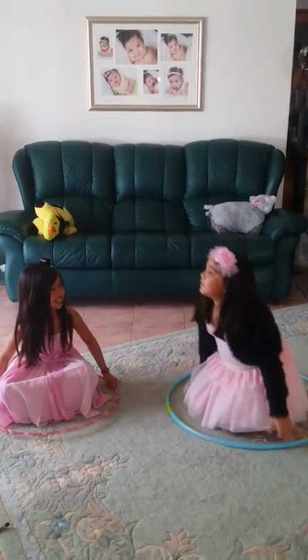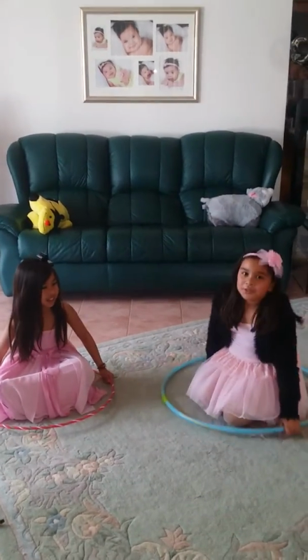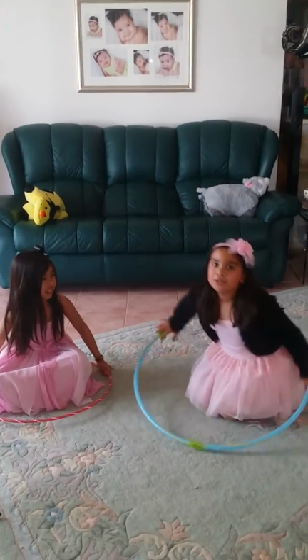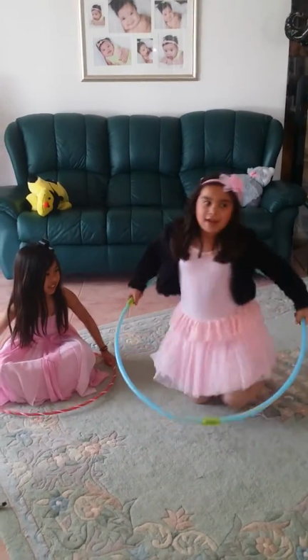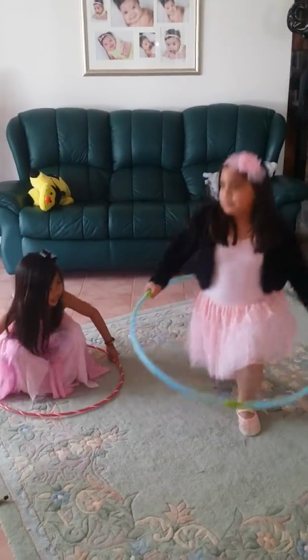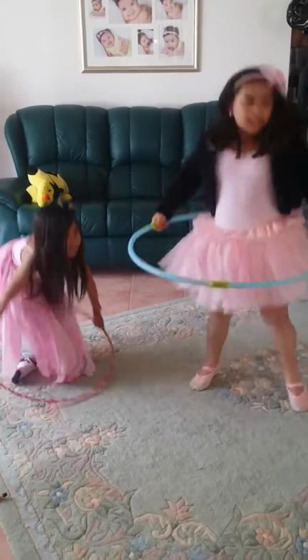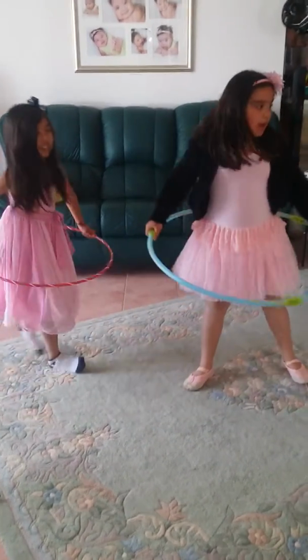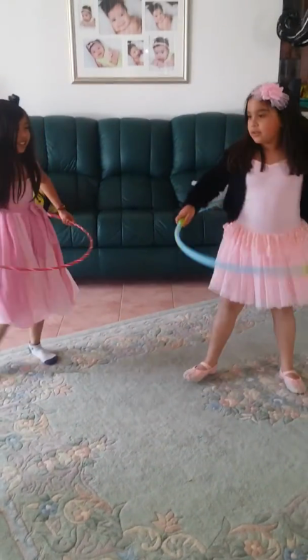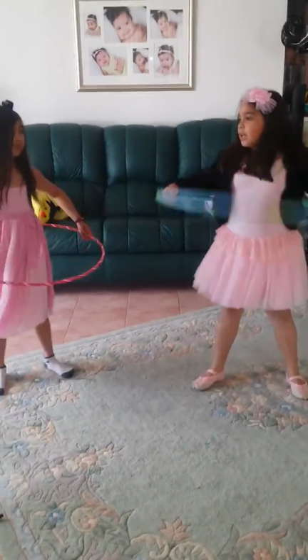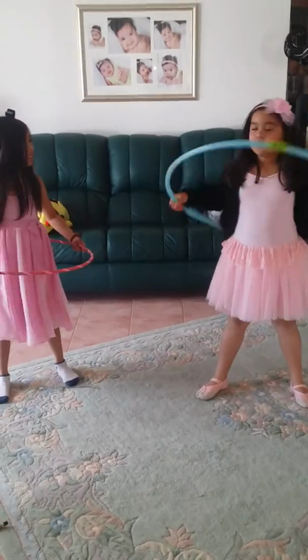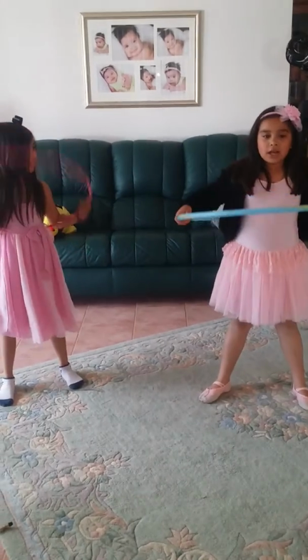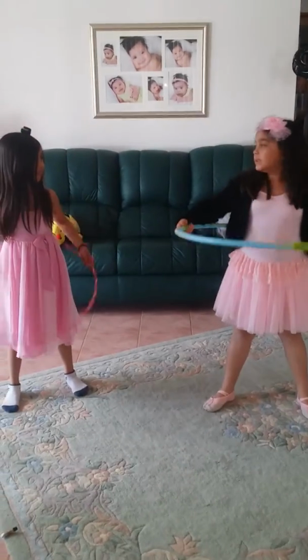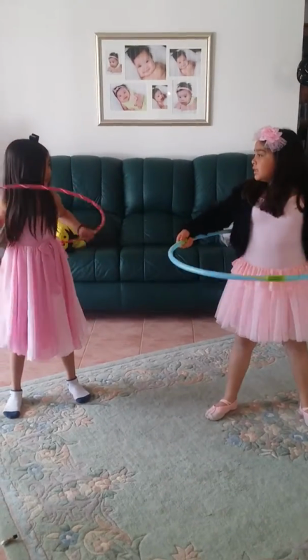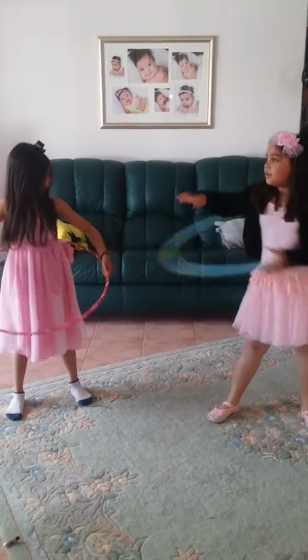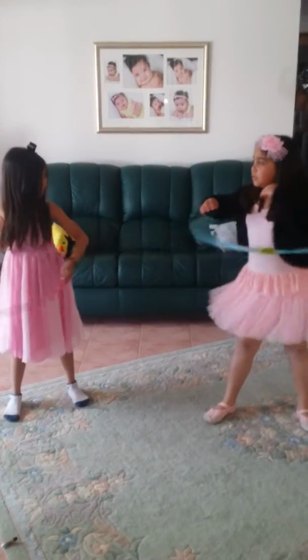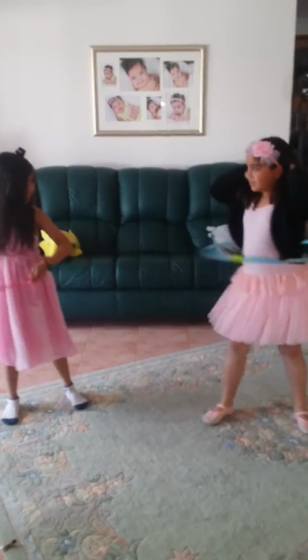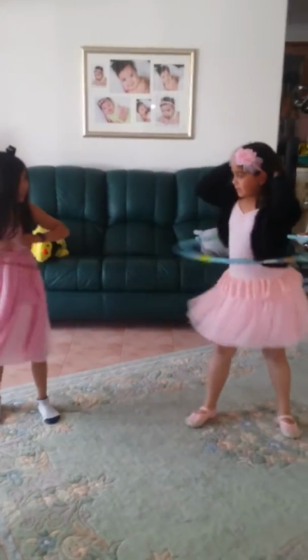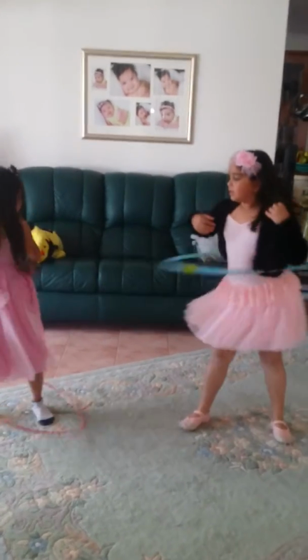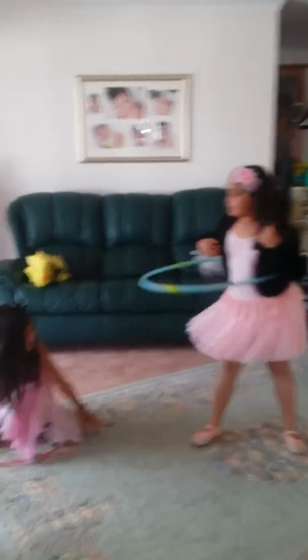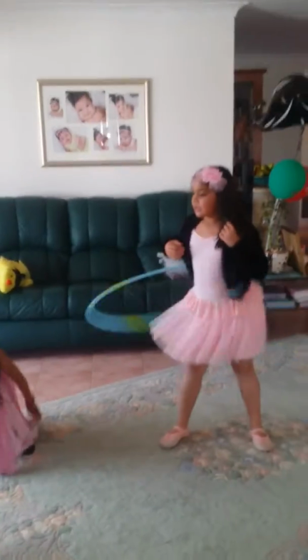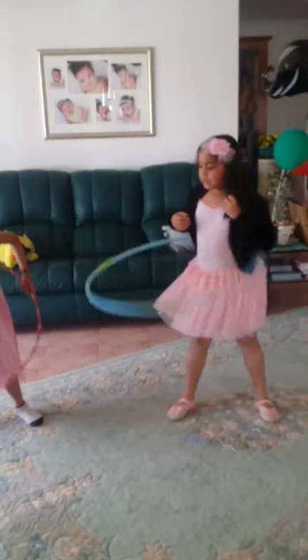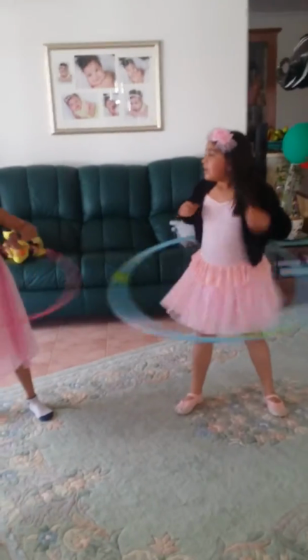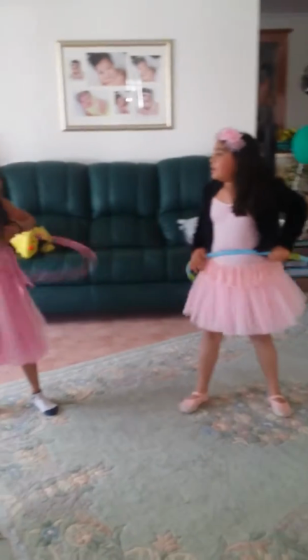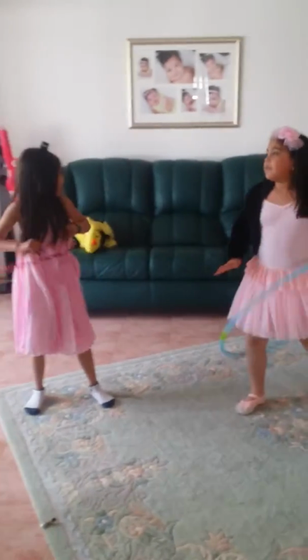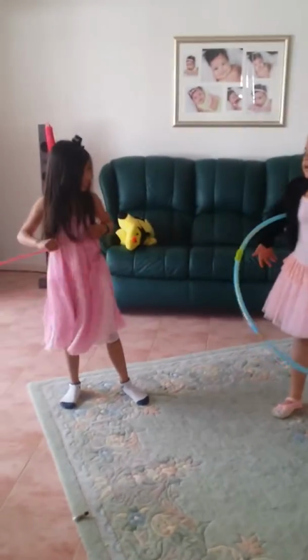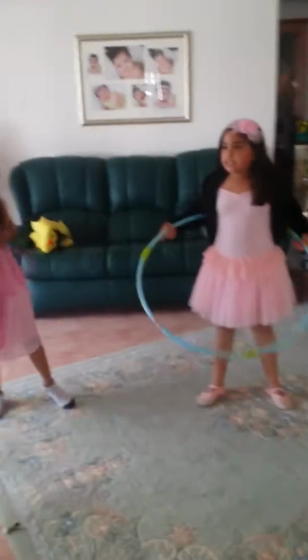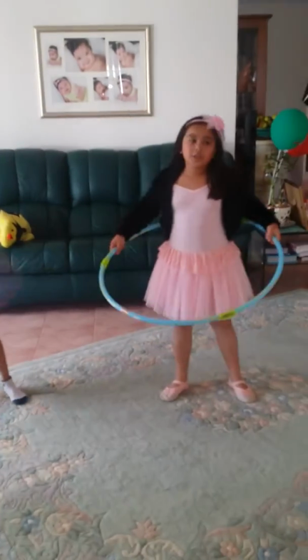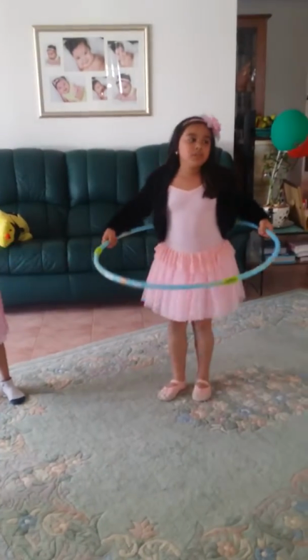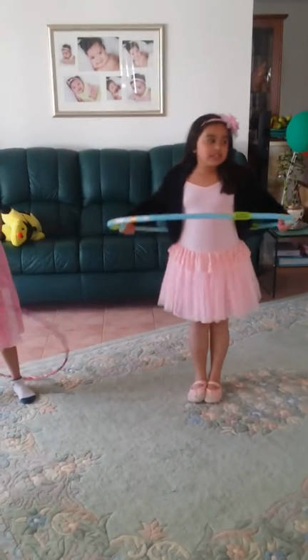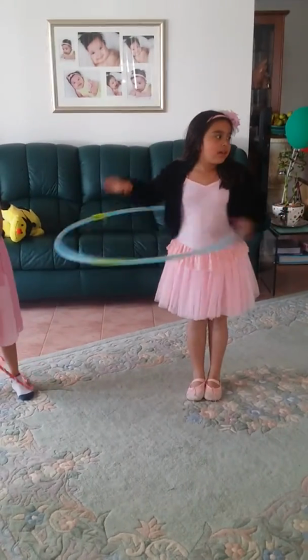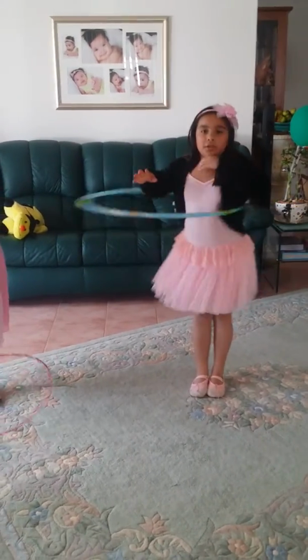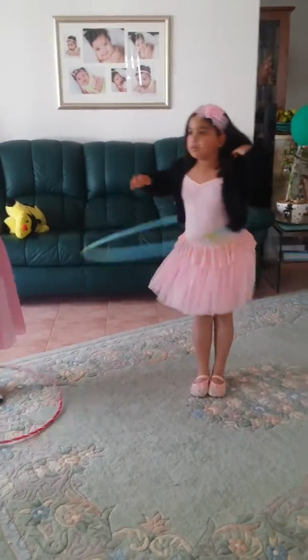To do a hula hoop, you have to spread your legs apart, hold on to the sides, and do it. If you're already an expert, you can put your legs together and hula hoop too.